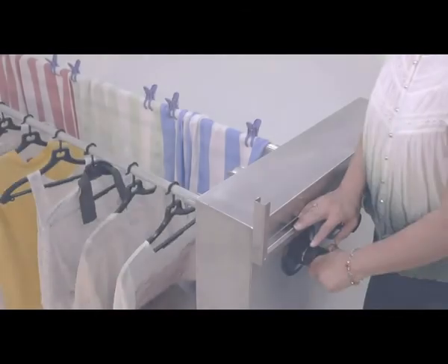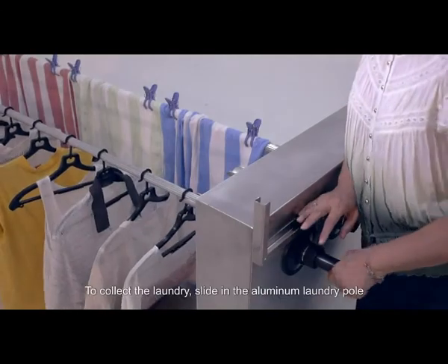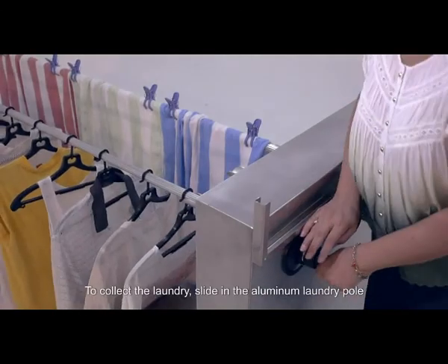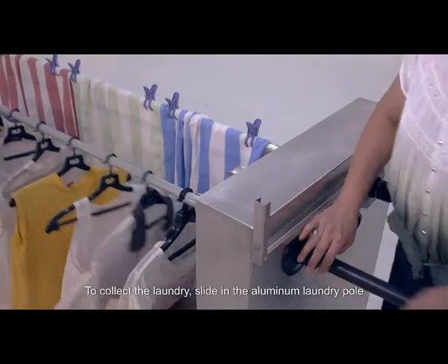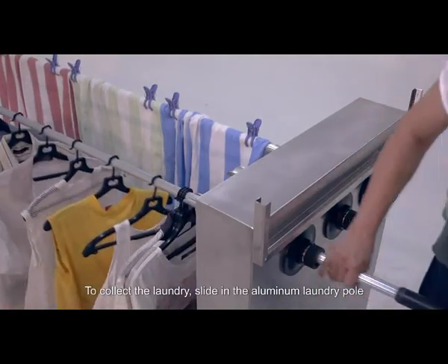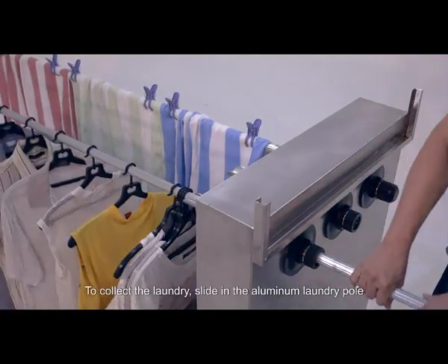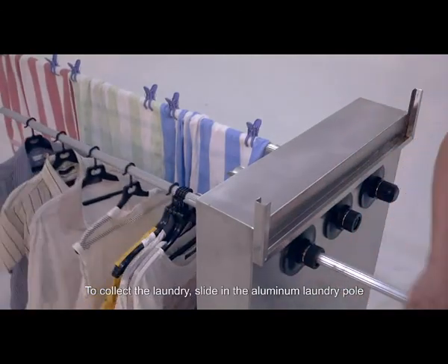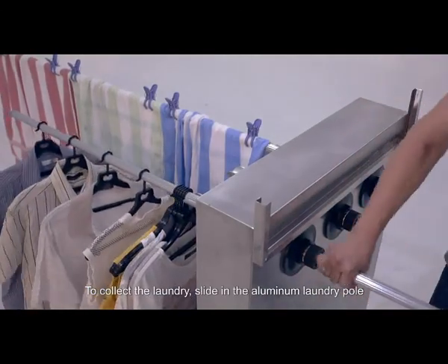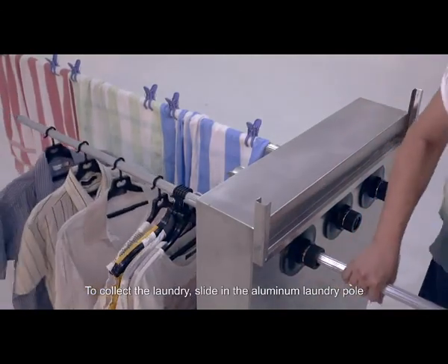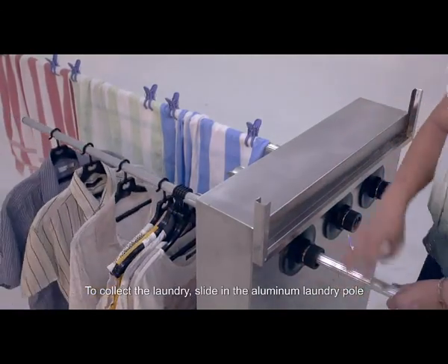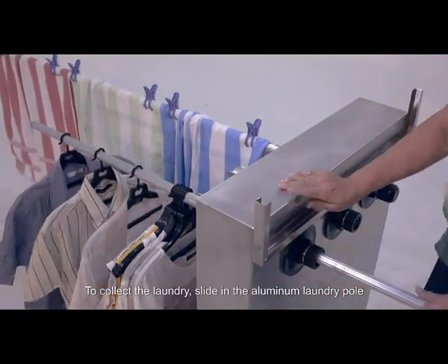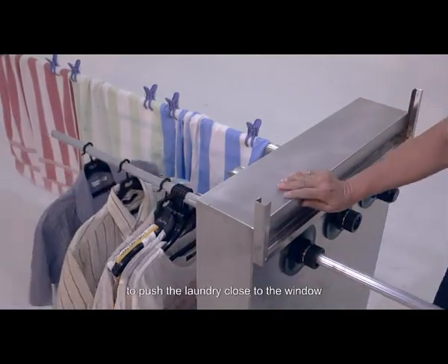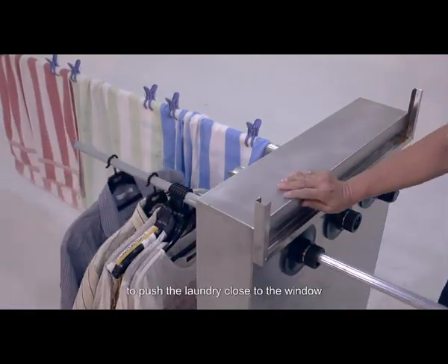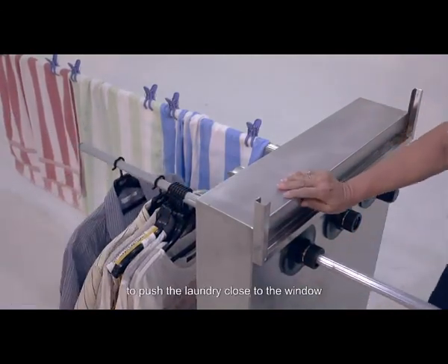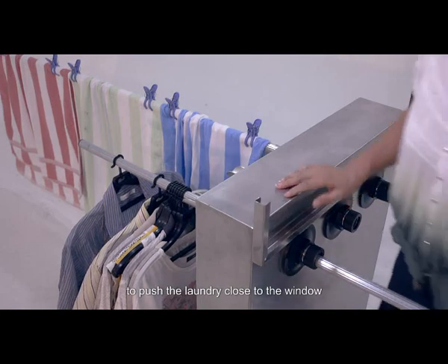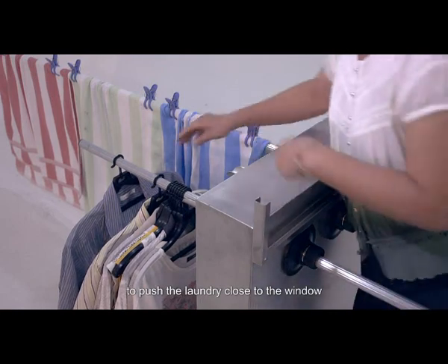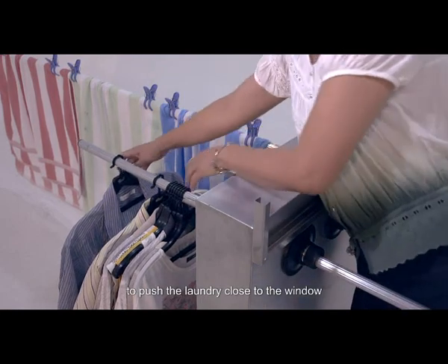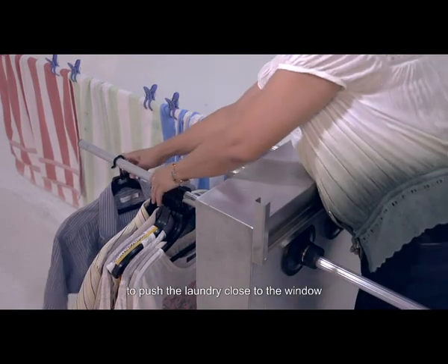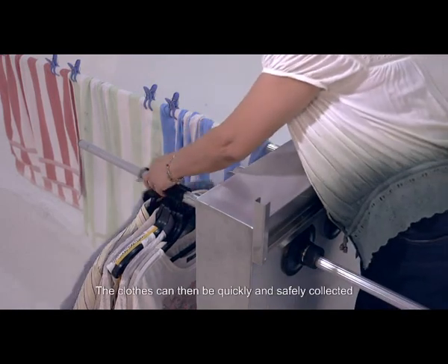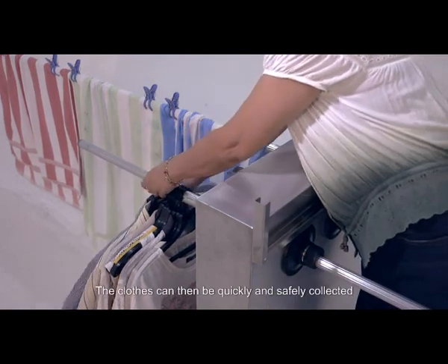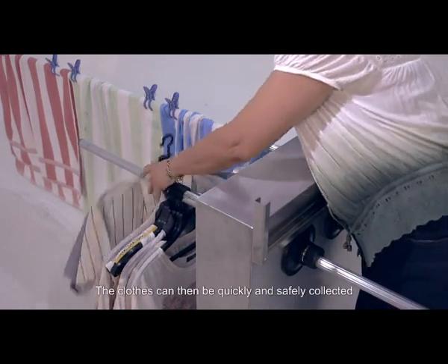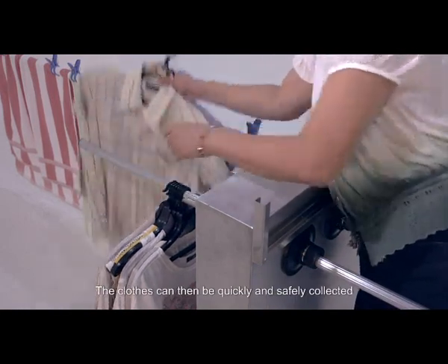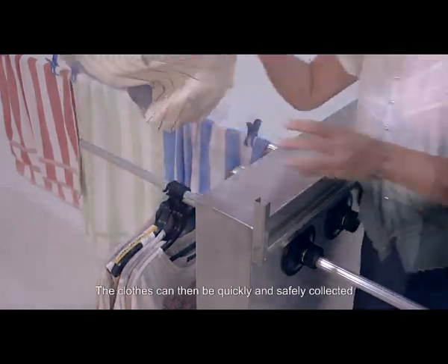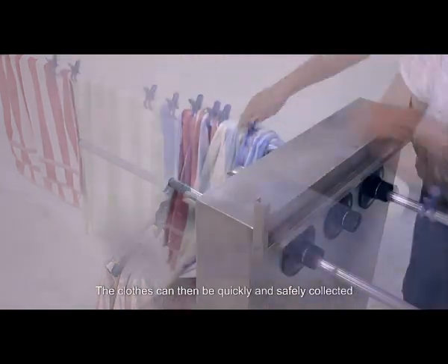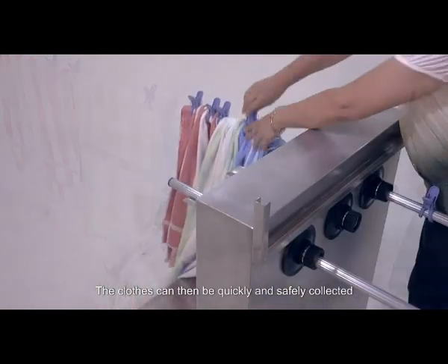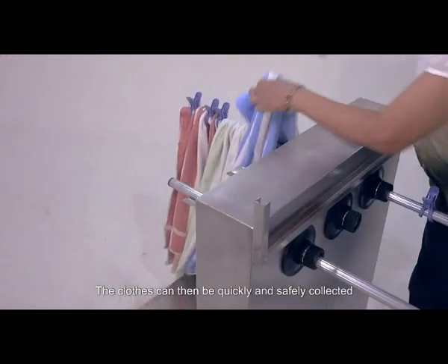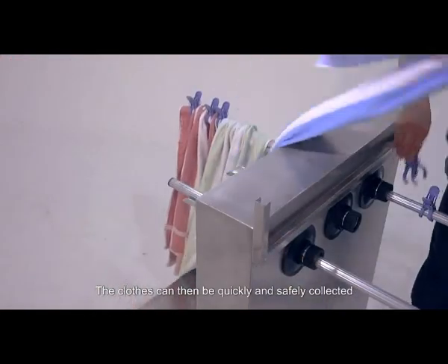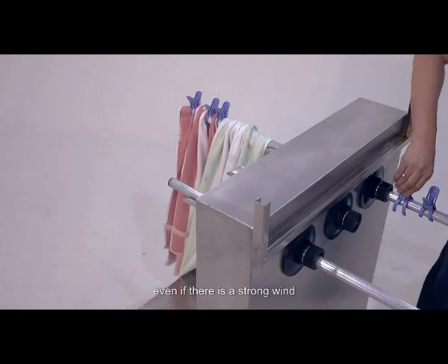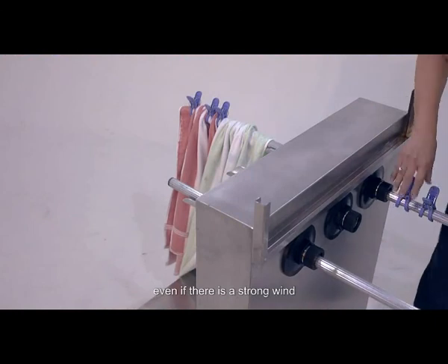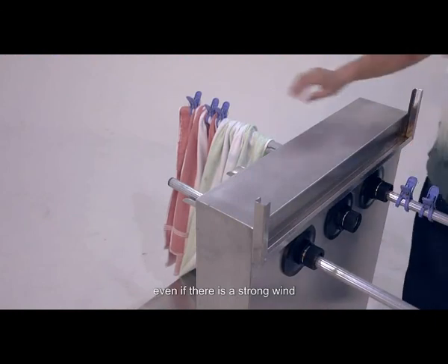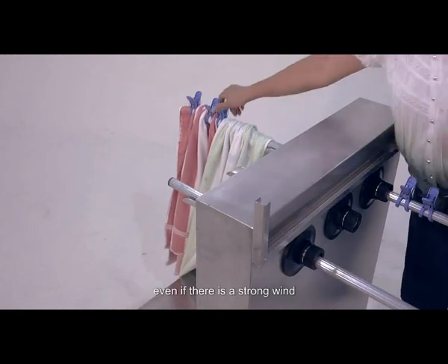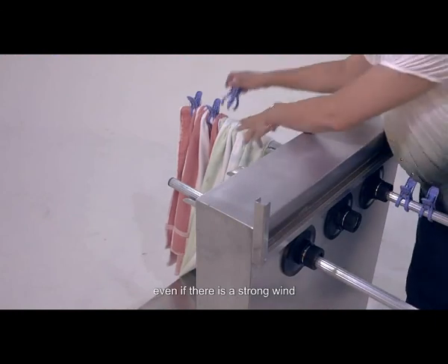To collect the laundry, slide in the aluminum laundry pole to push the laundry close to the window. The clothes can then be quickly and safely collected even if there is a strong wind.